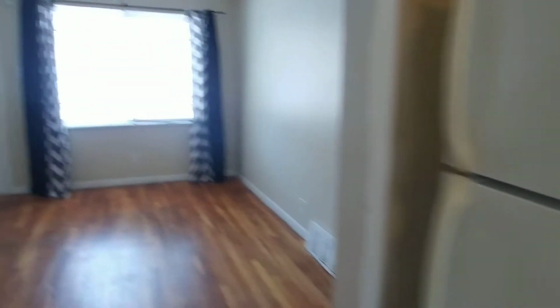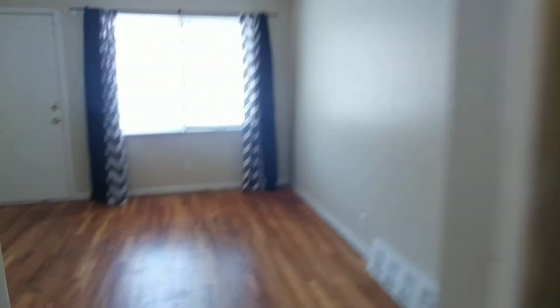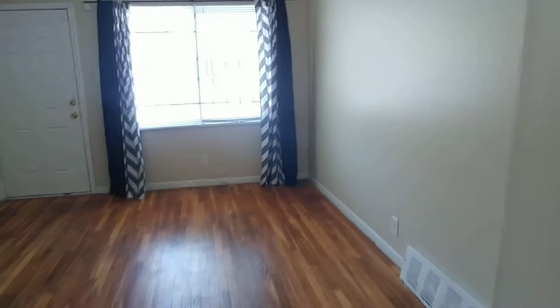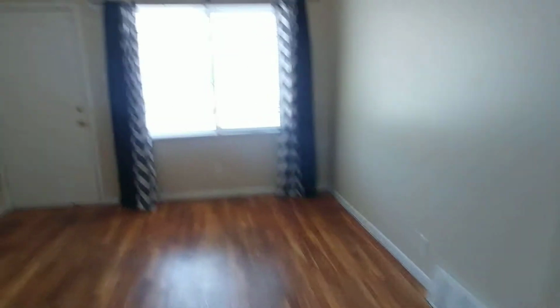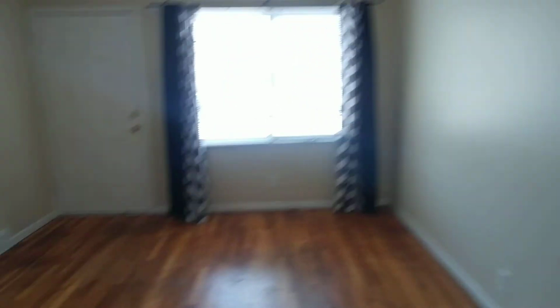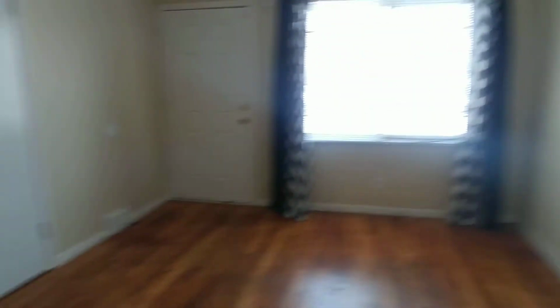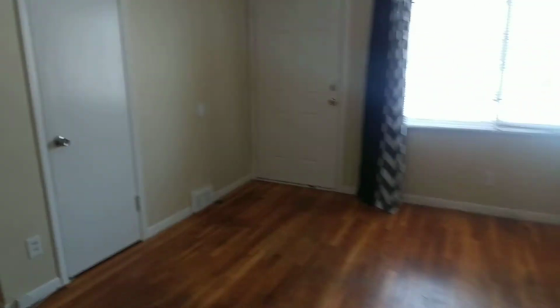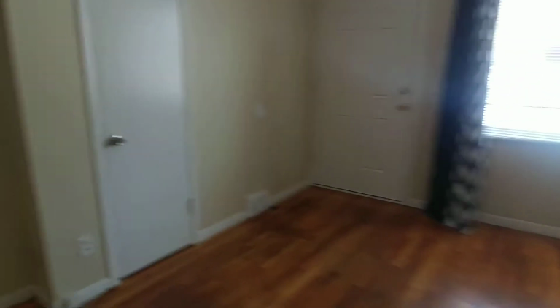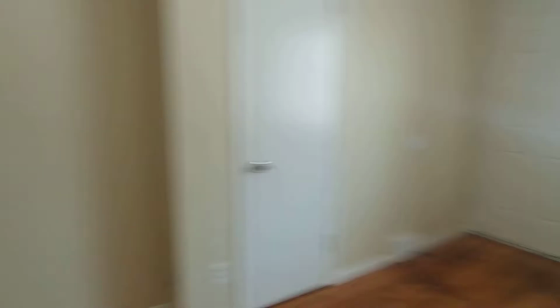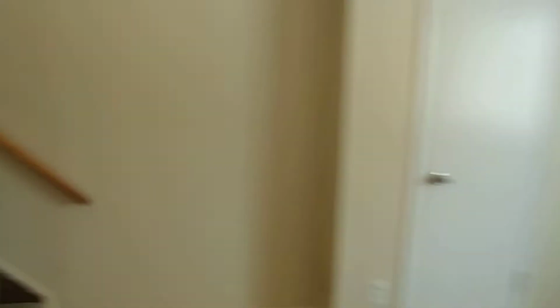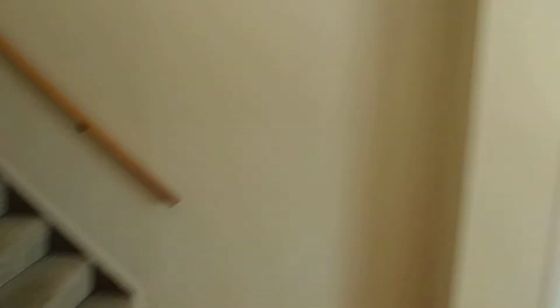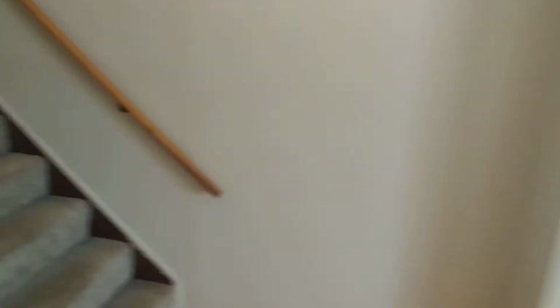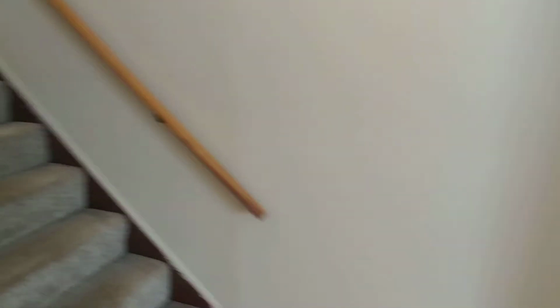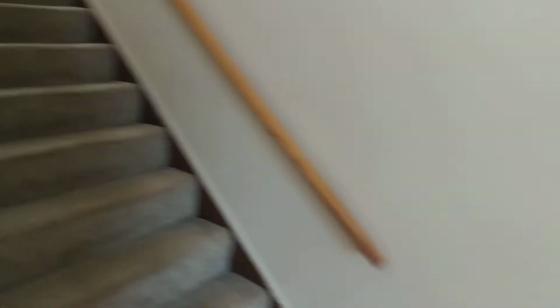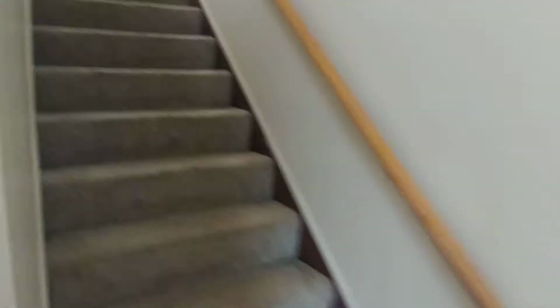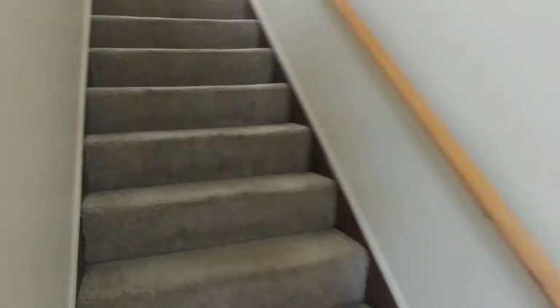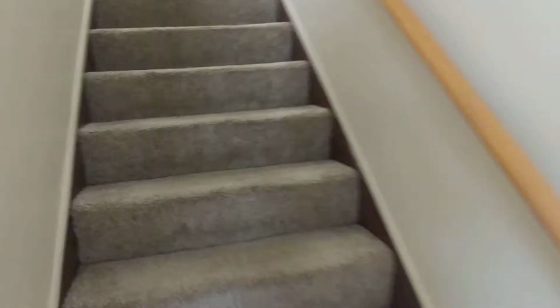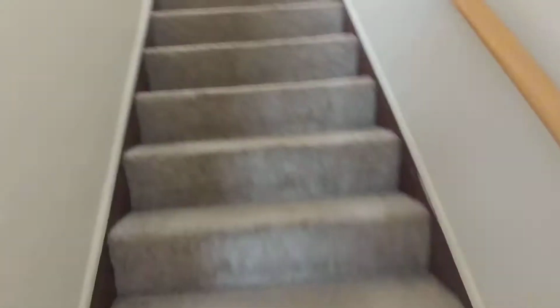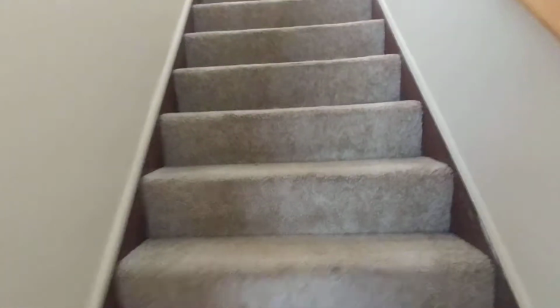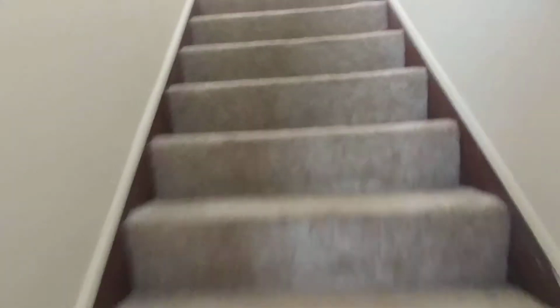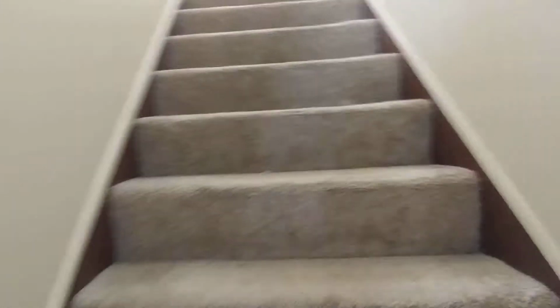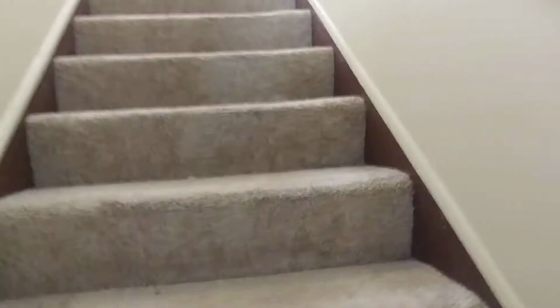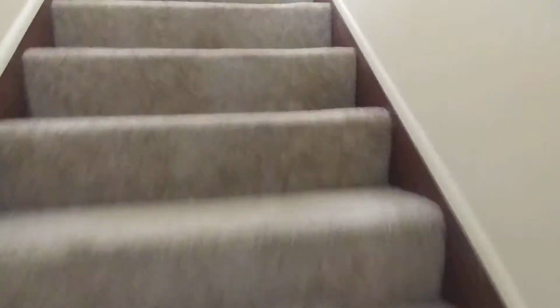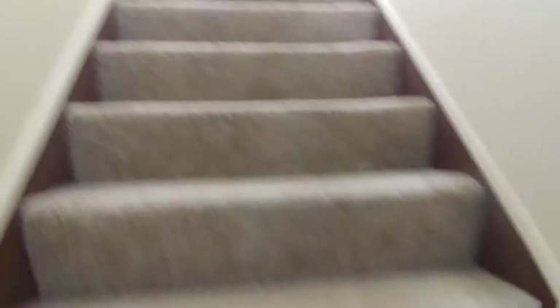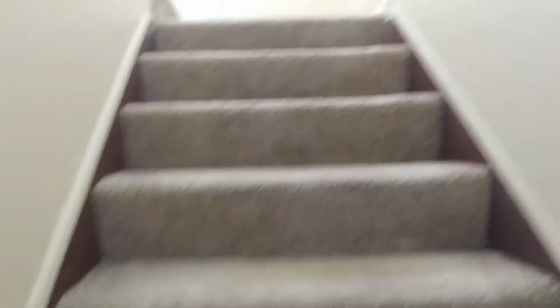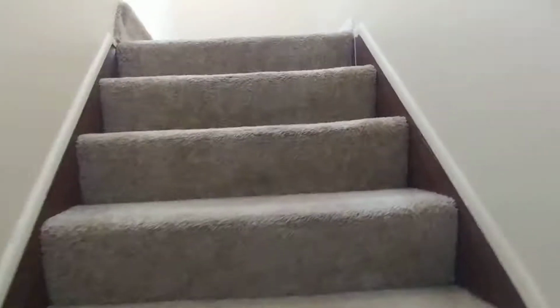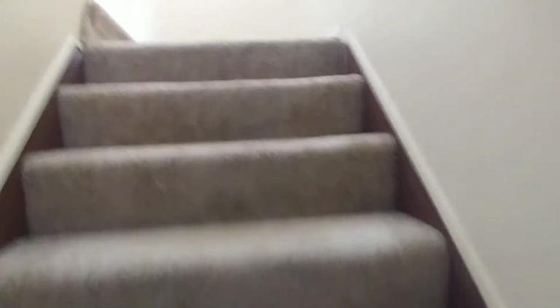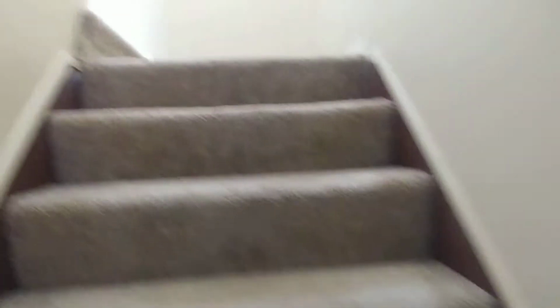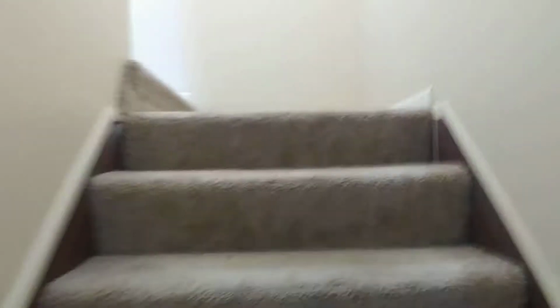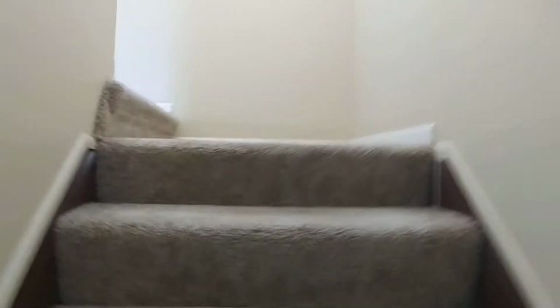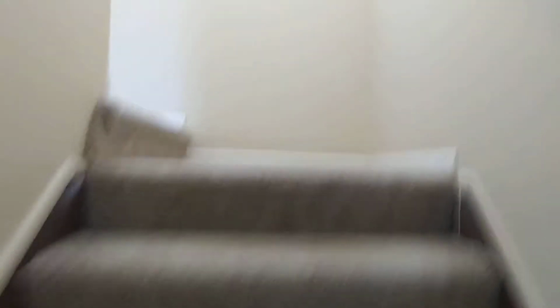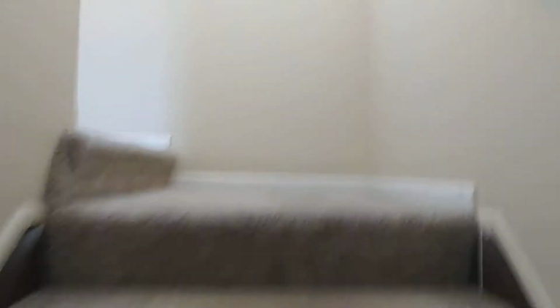This unit does have a basement. Upstairs we have the bedroom and the bathroom.